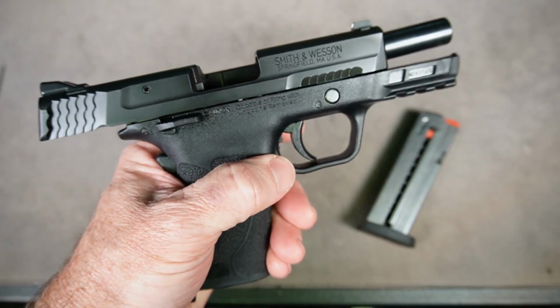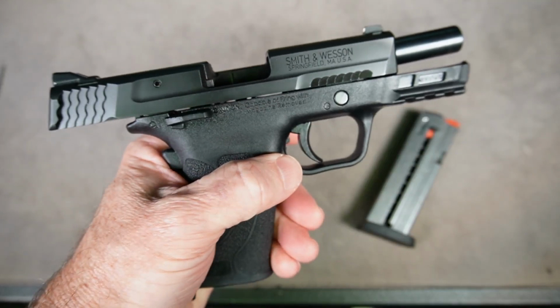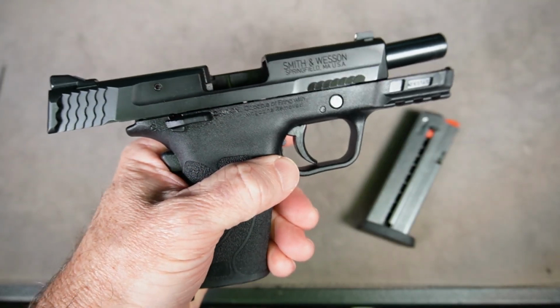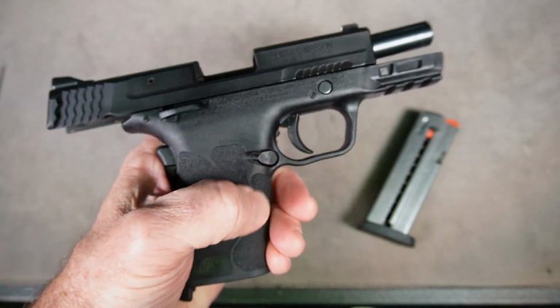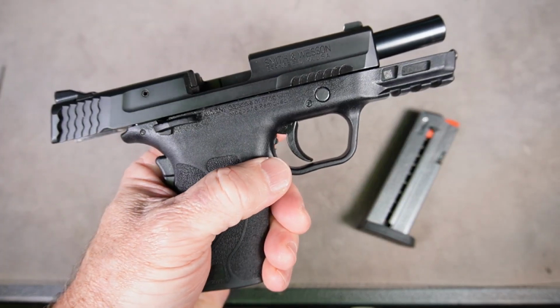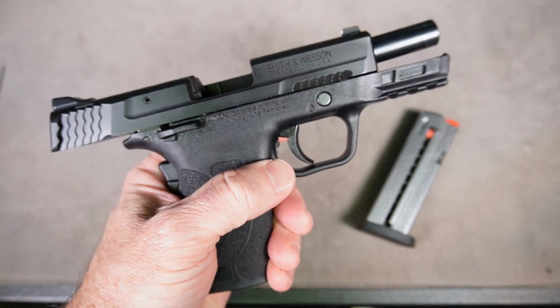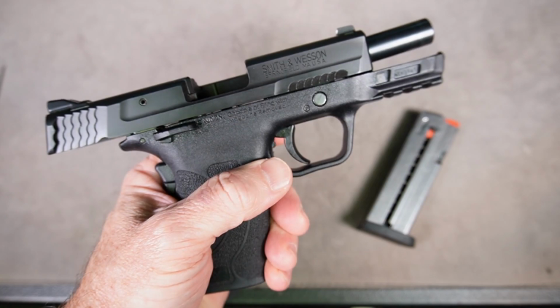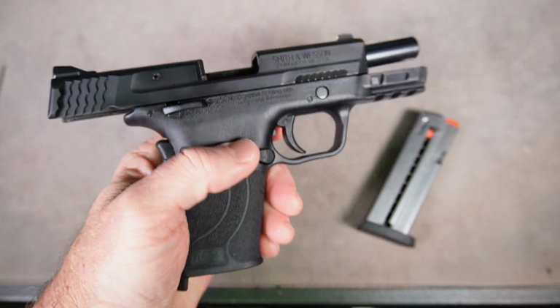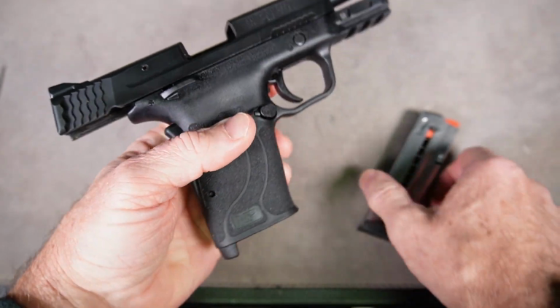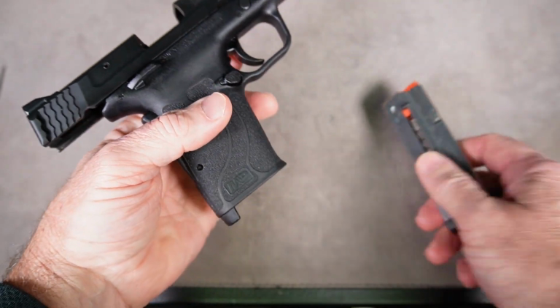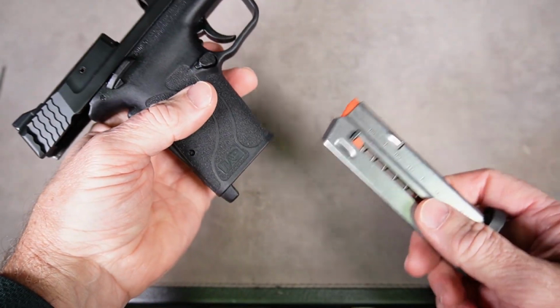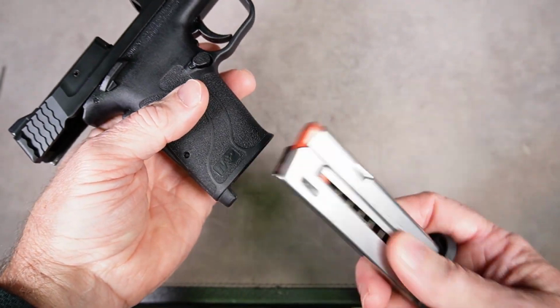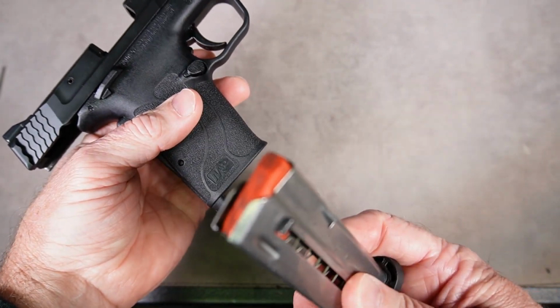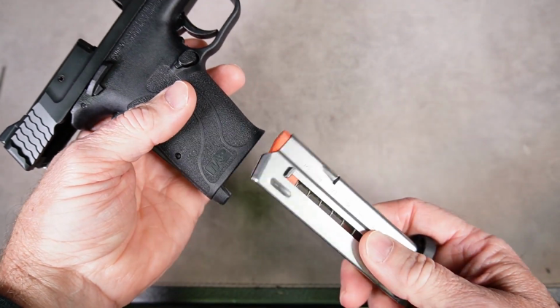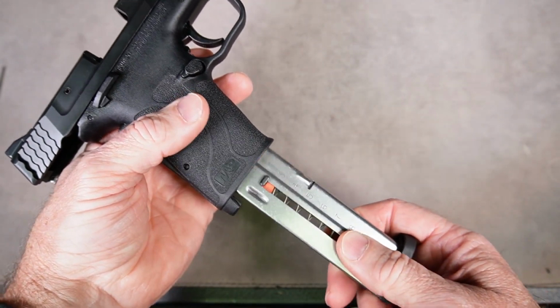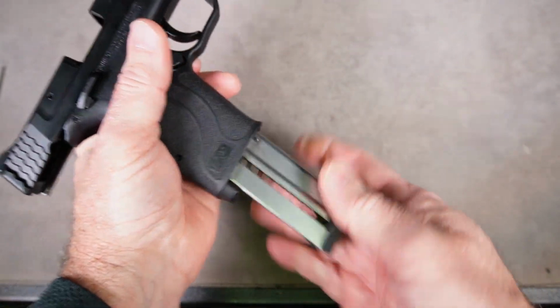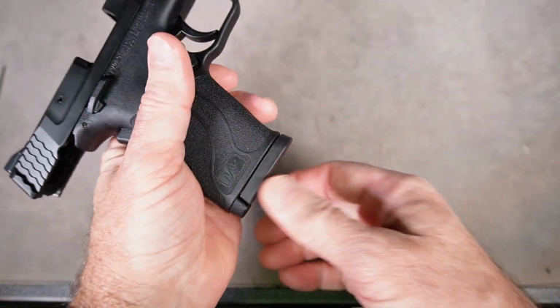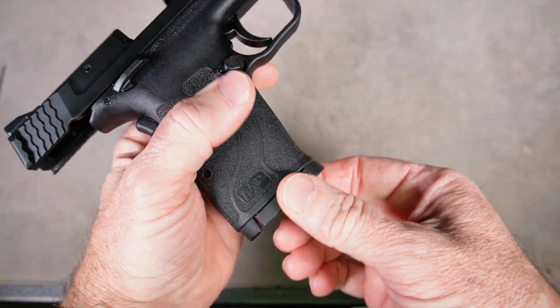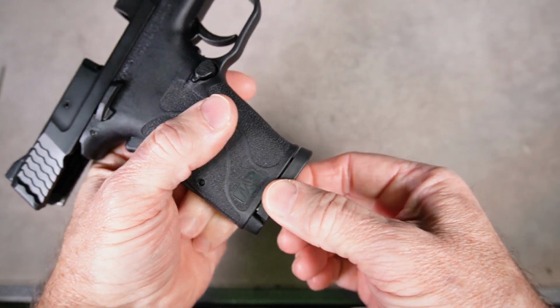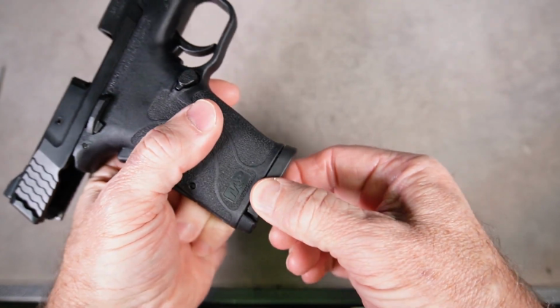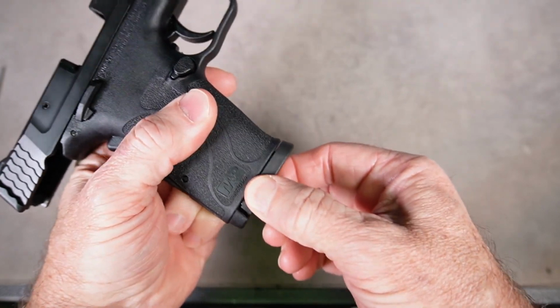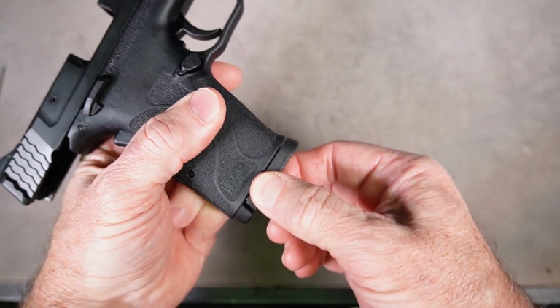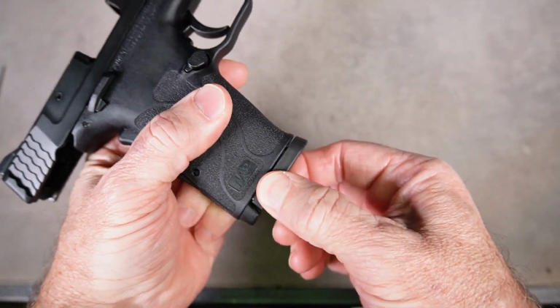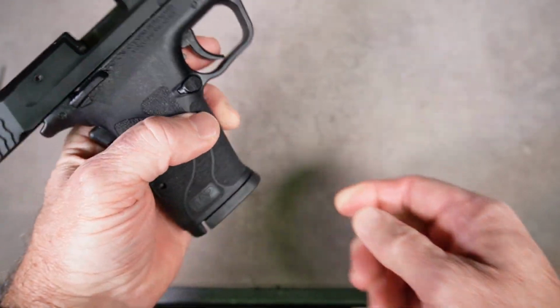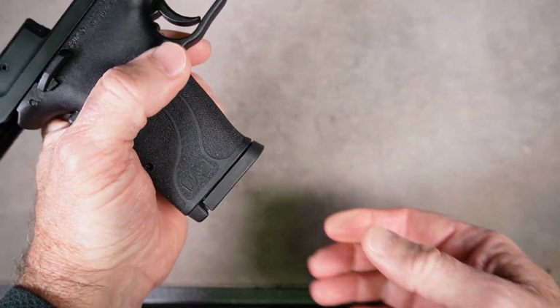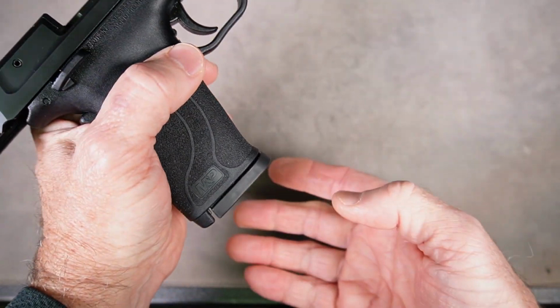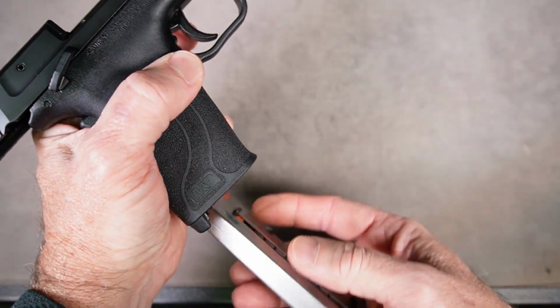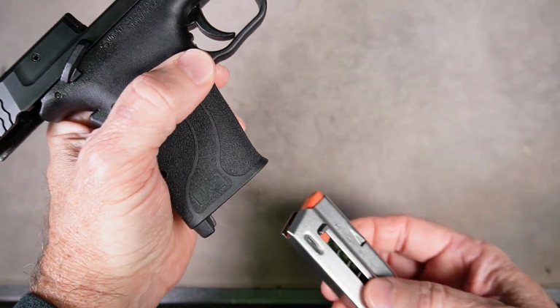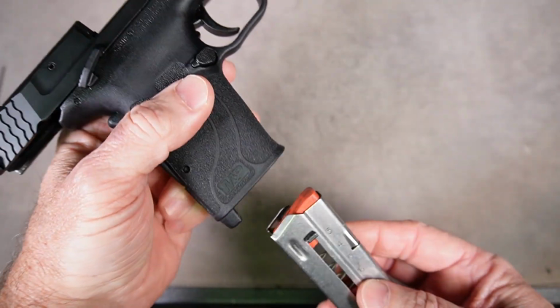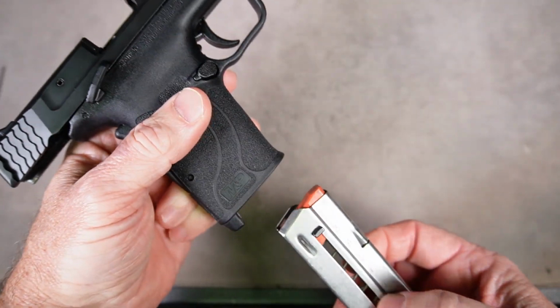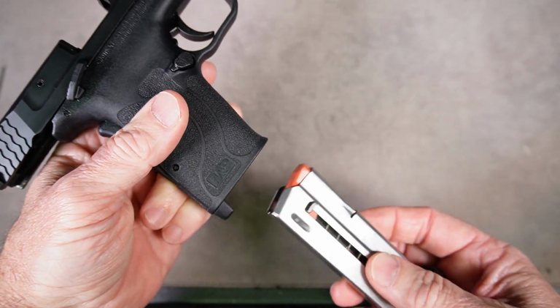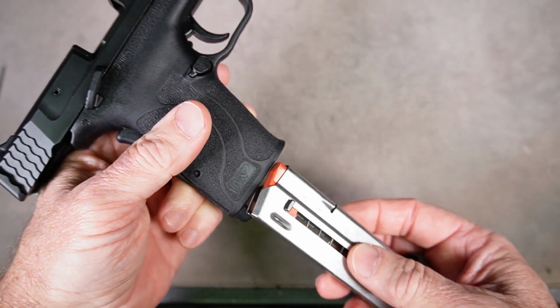Now the firearm works with a left-handed magazine release, and you definitely want to test that with an empty magazine. Put it in, make sure you can't get it out by pulling on it, then press the magazine release and it should slide right out.